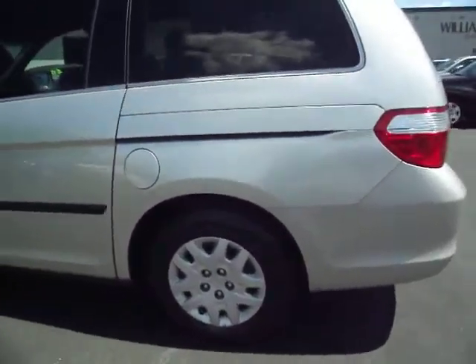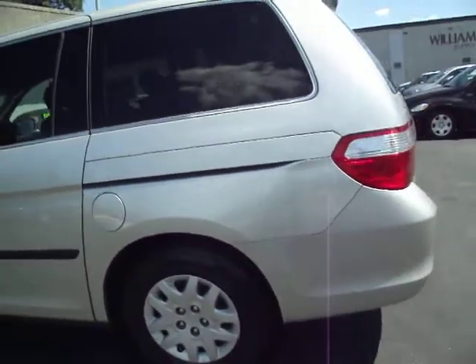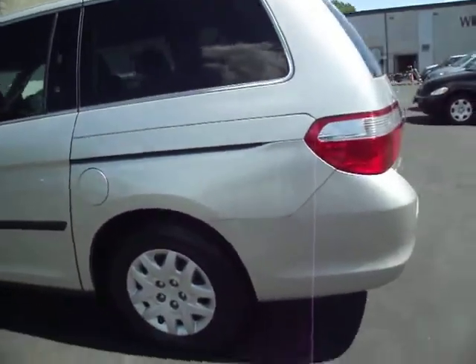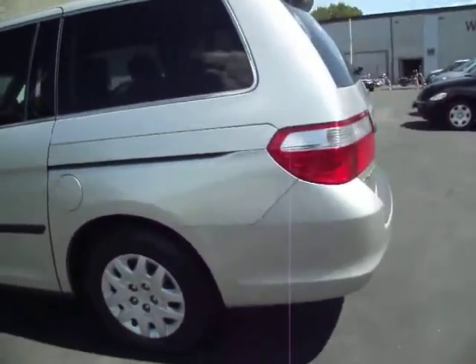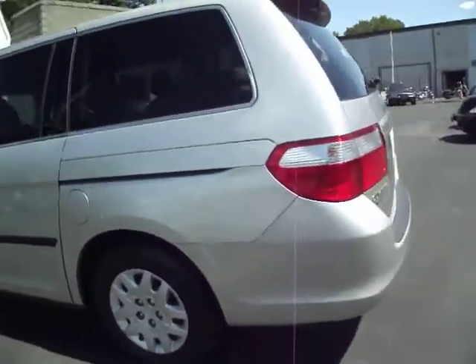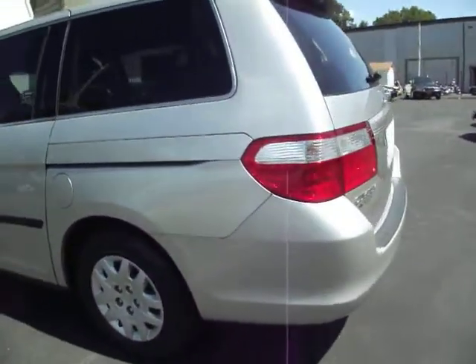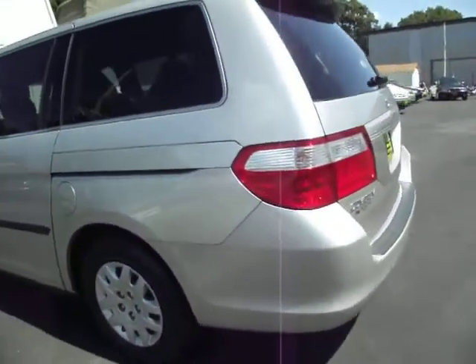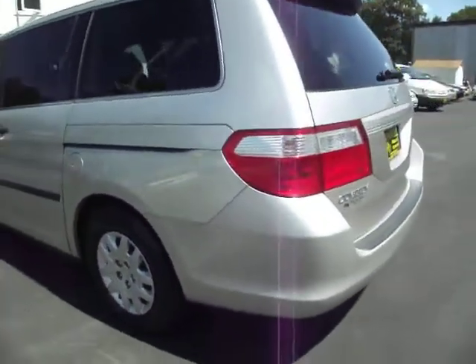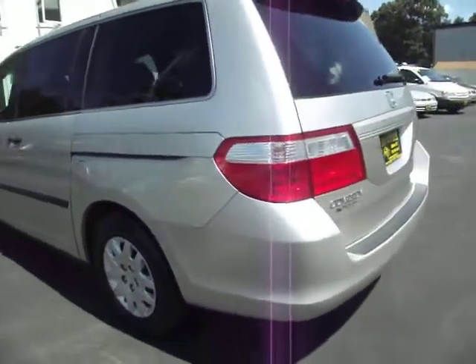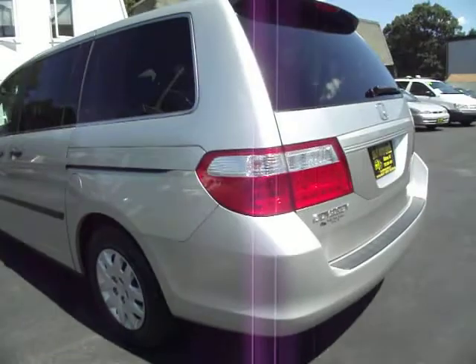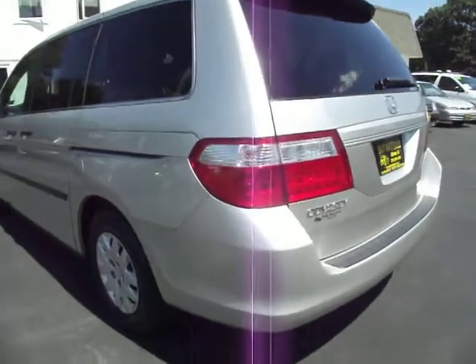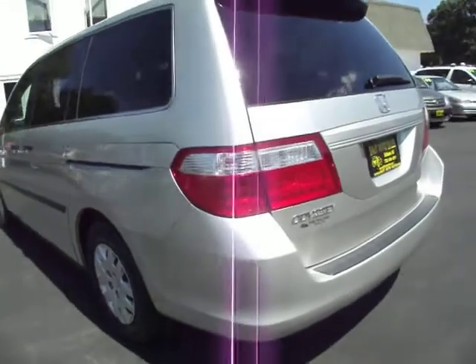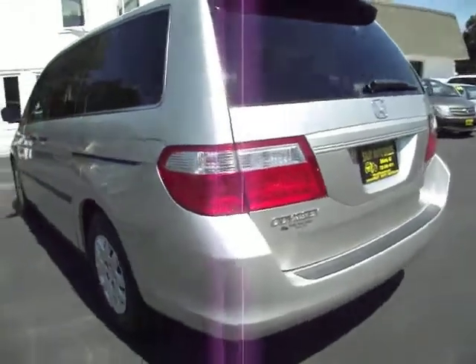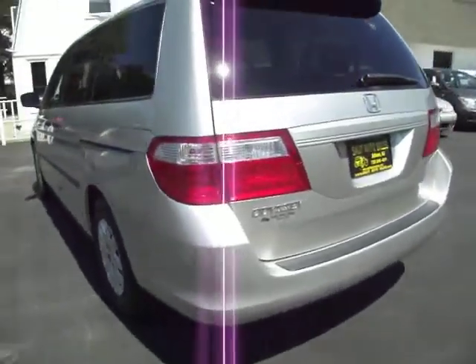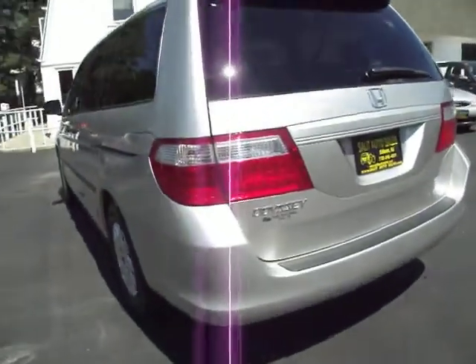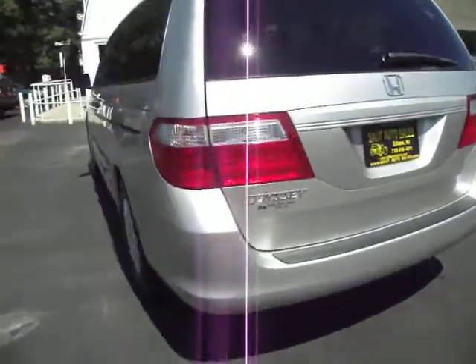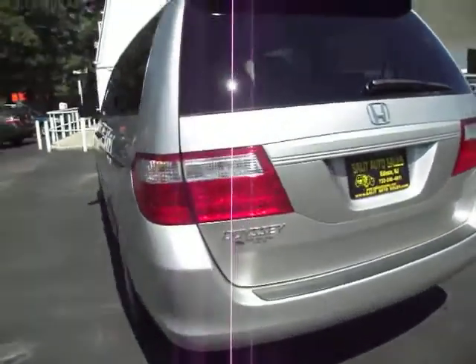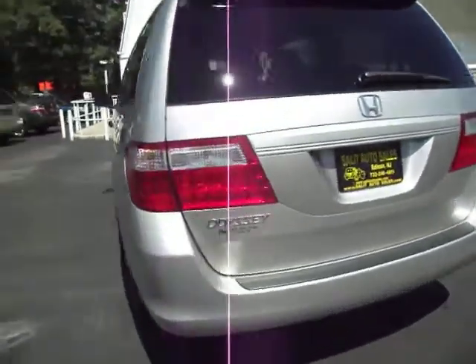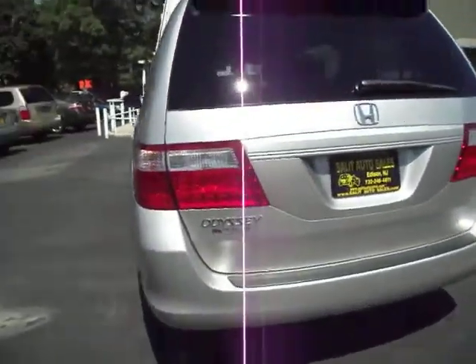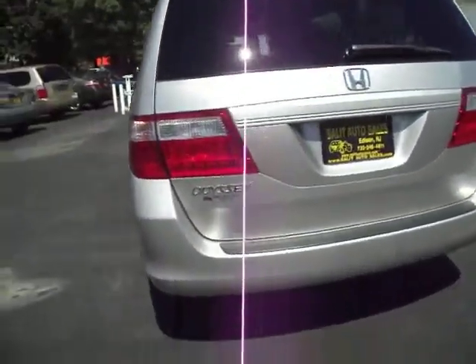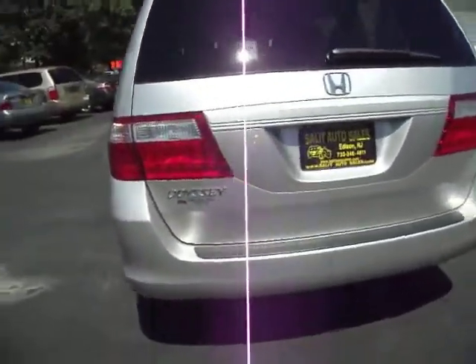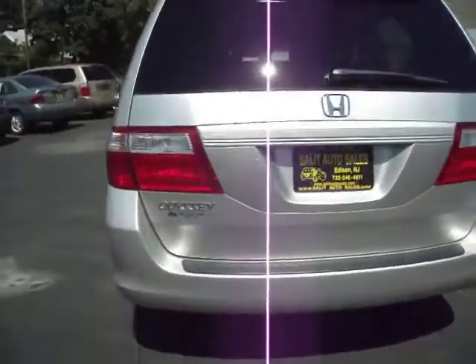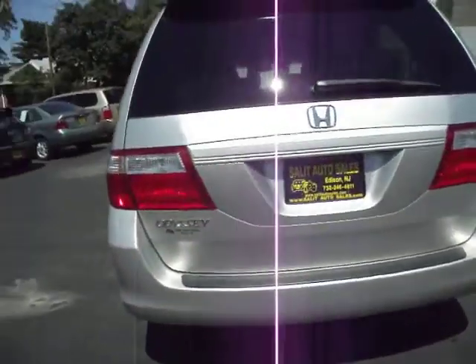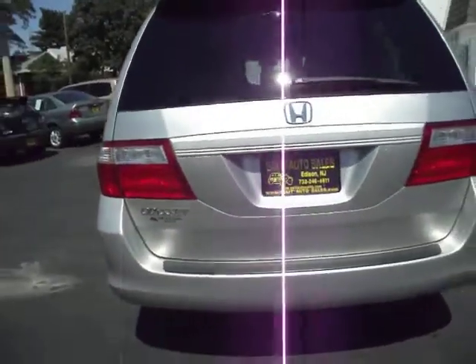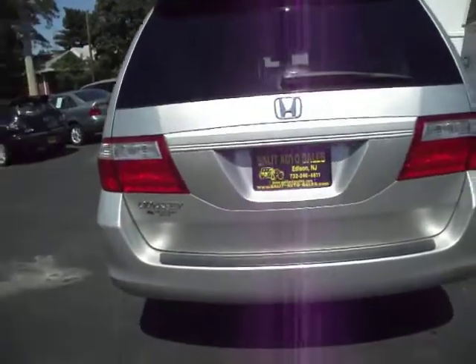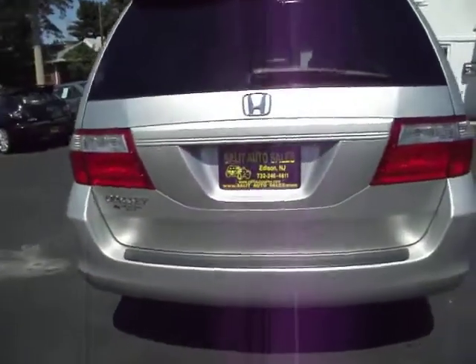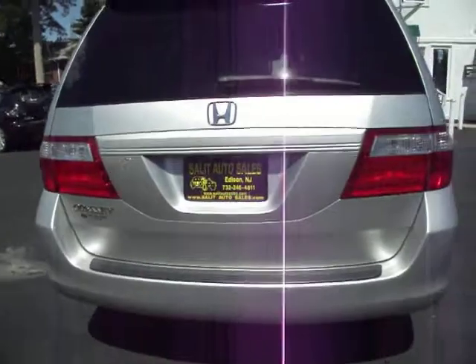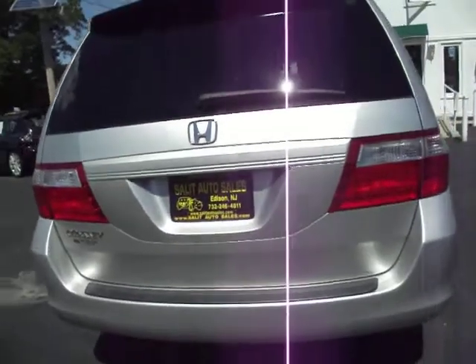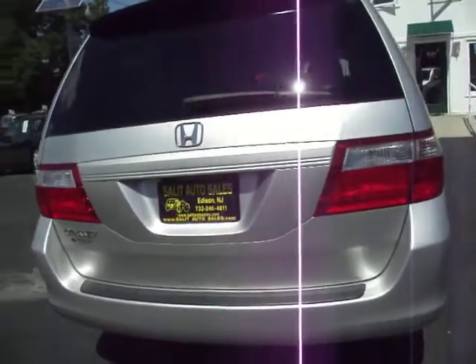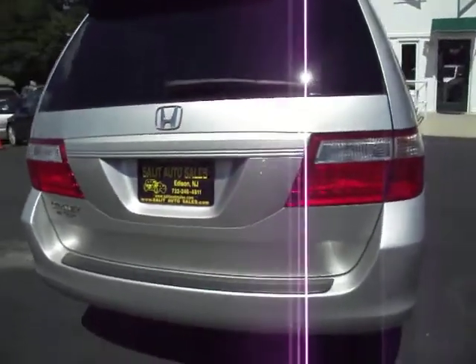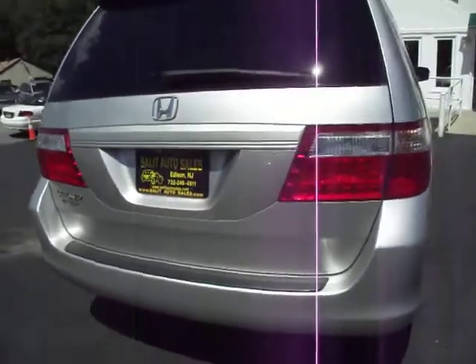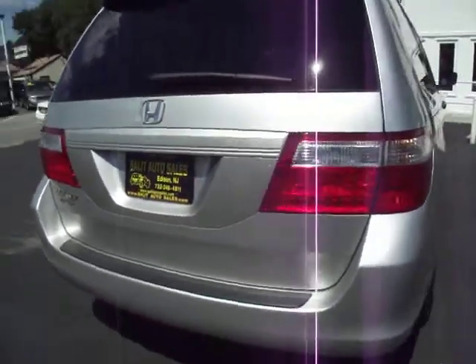It has all the safety features you can ask for, which includes anti-lock brakes, traction control, and side airbags all around — front, side, and rear.